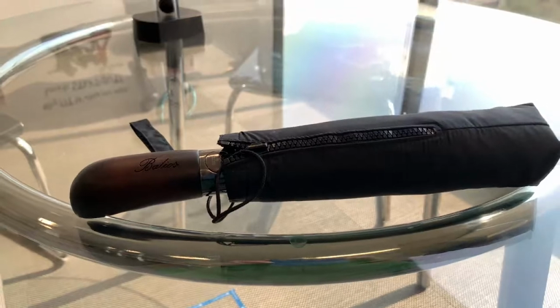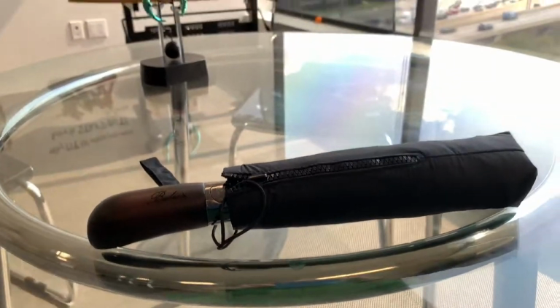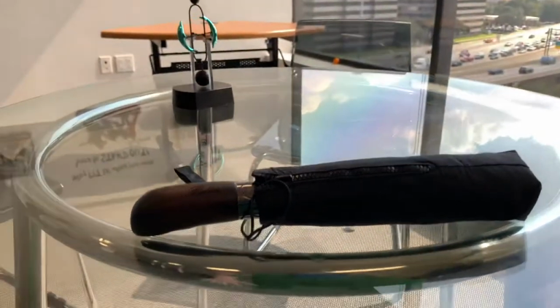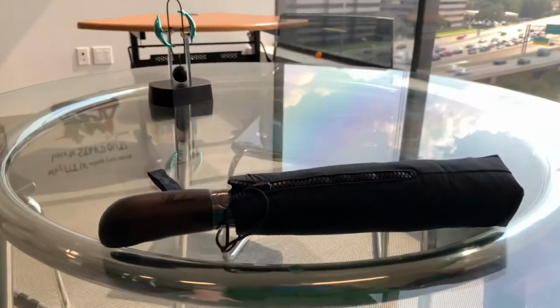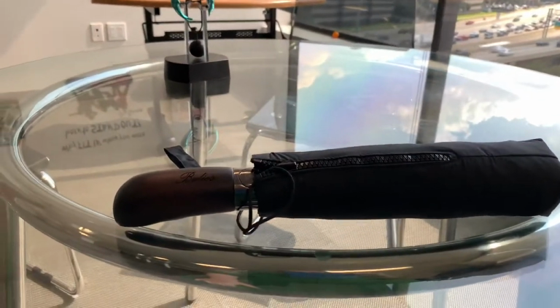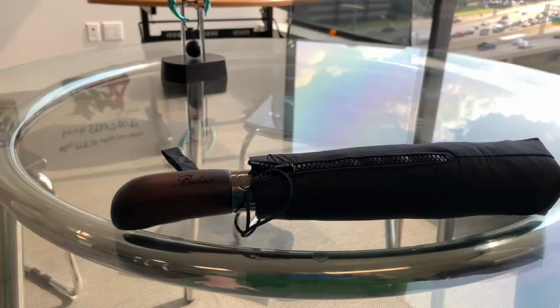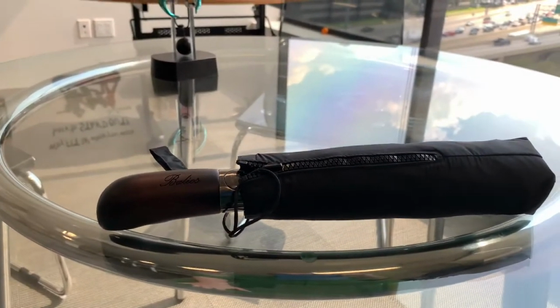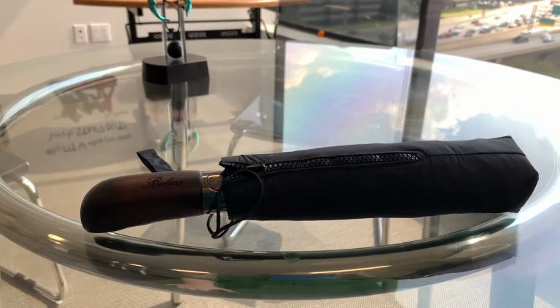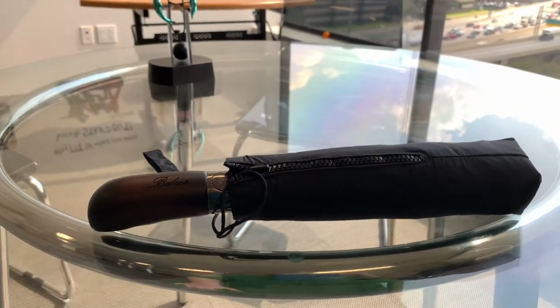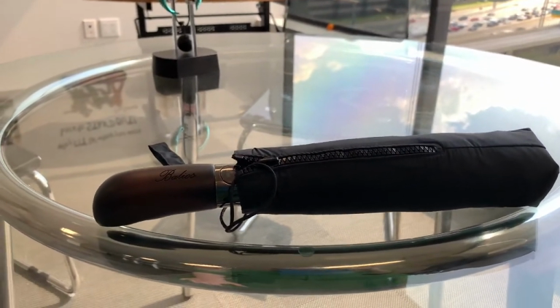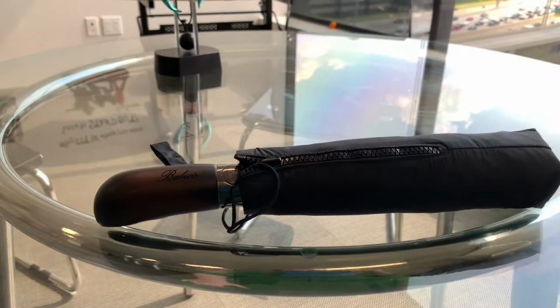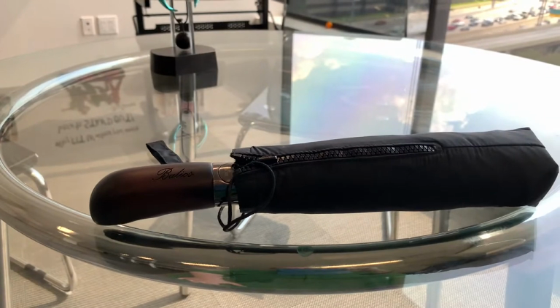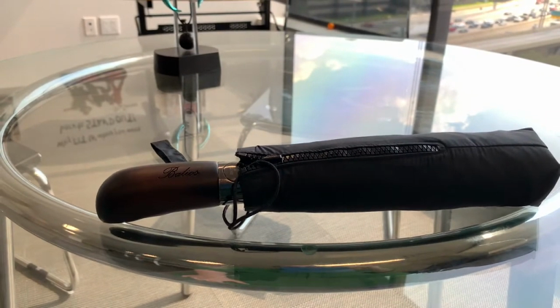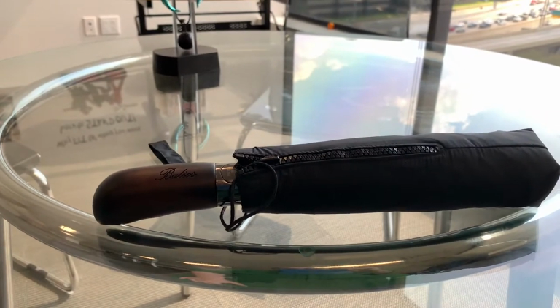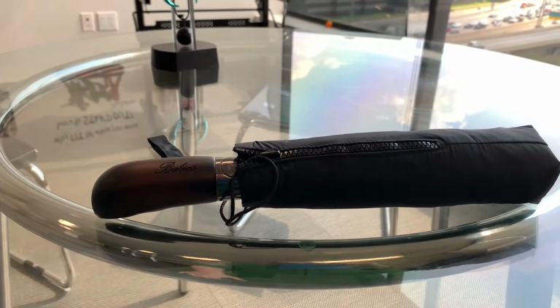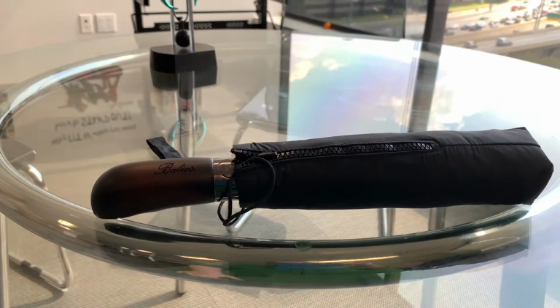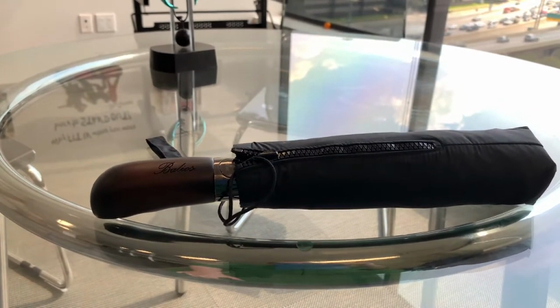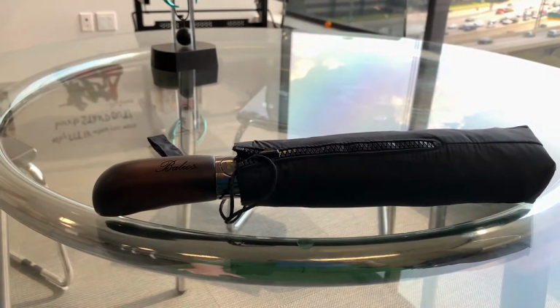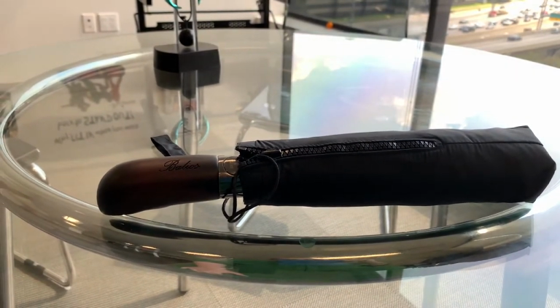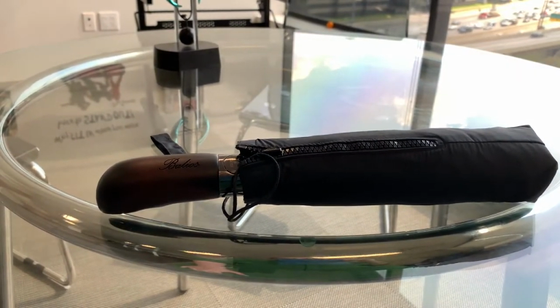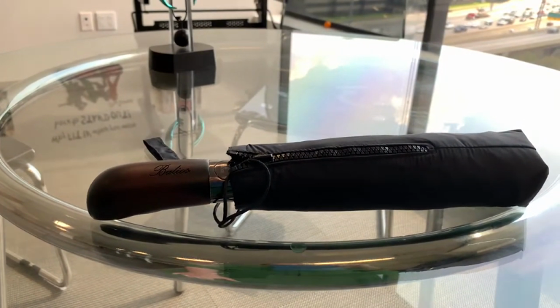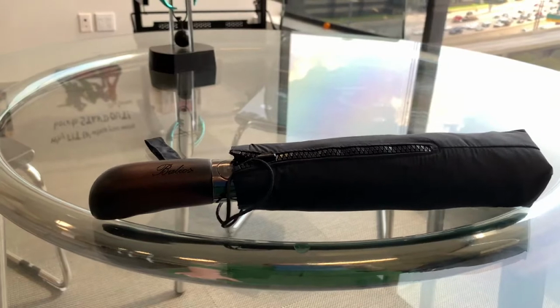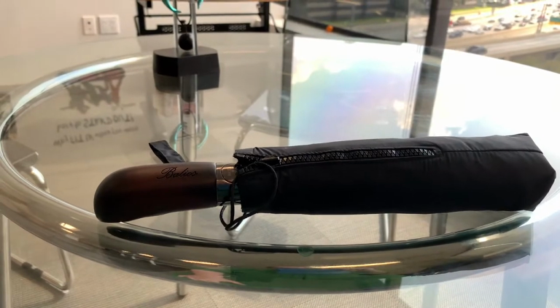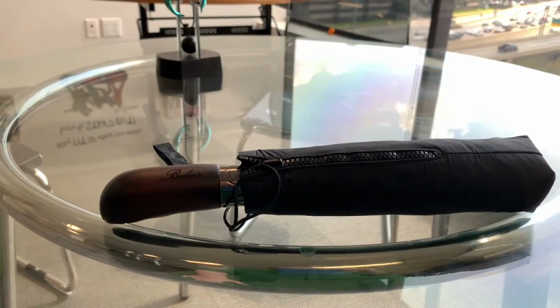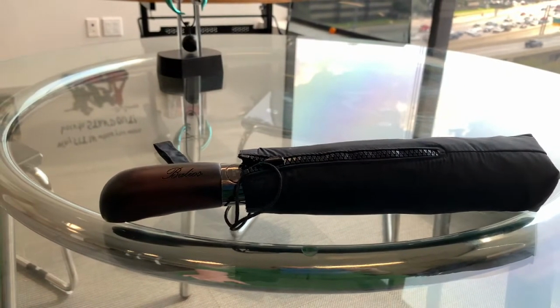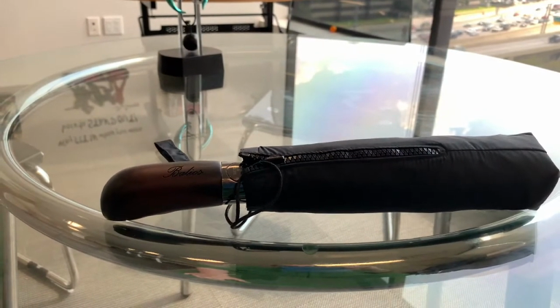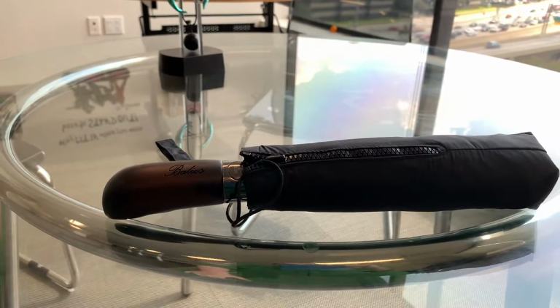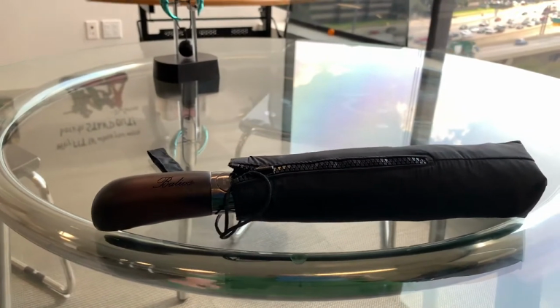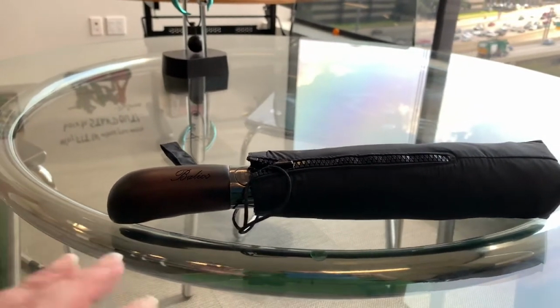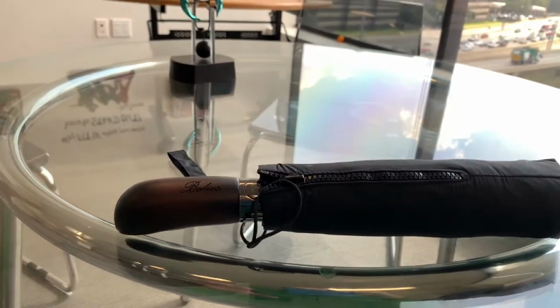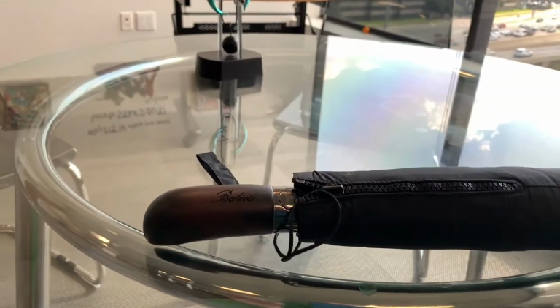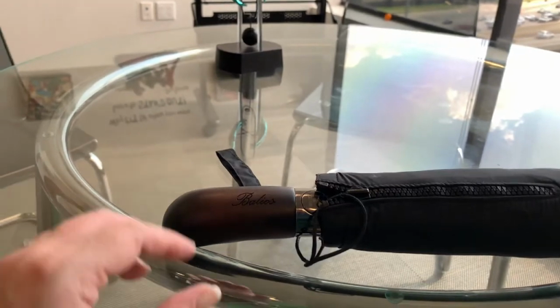This week's review is of the umbrella that I purchased probably four or five months ago. It was on Amazon. It was relatively inexpensive, from a company I believe is based in London.